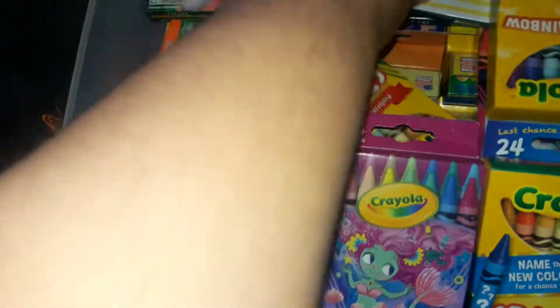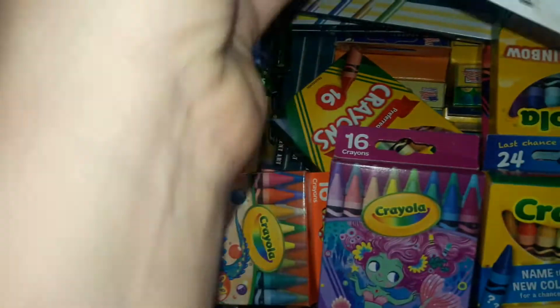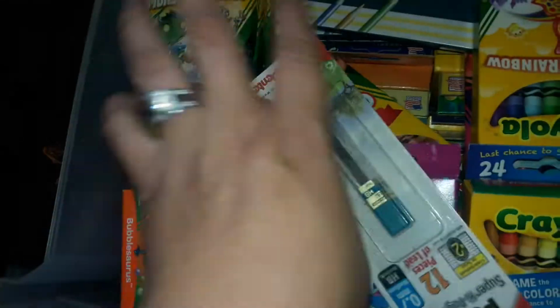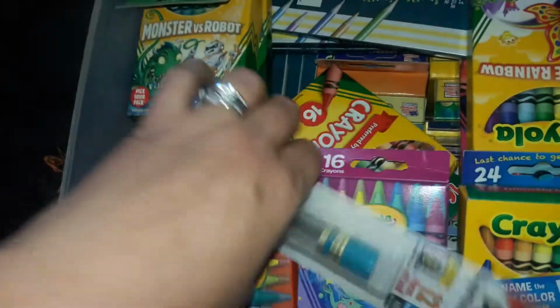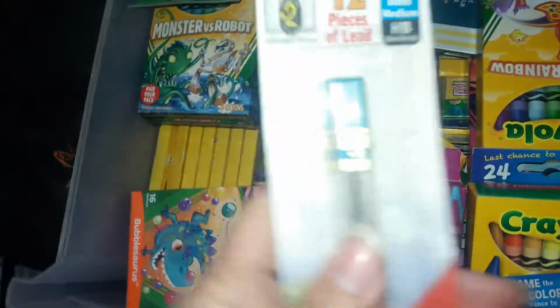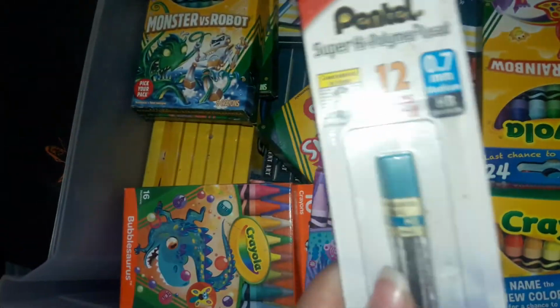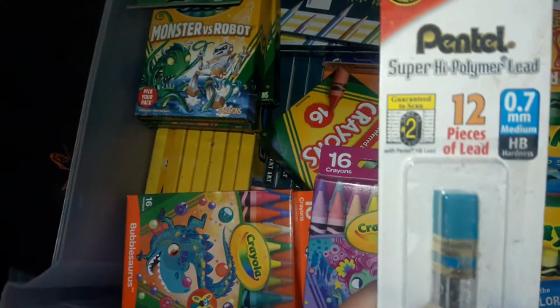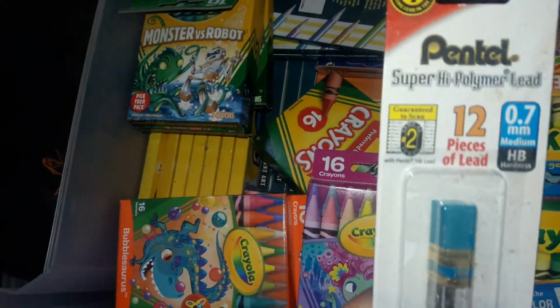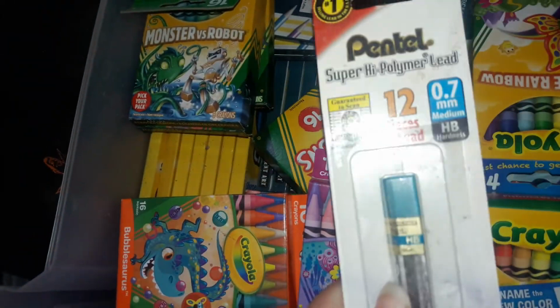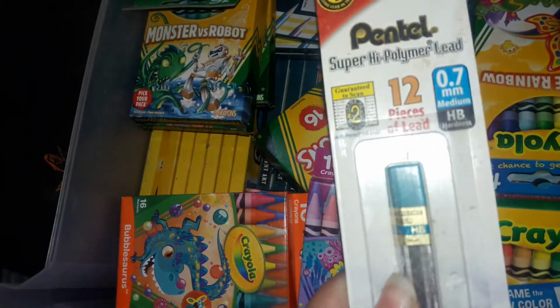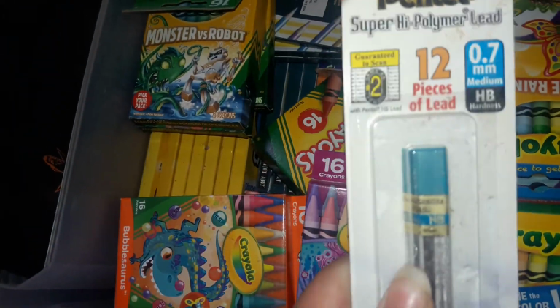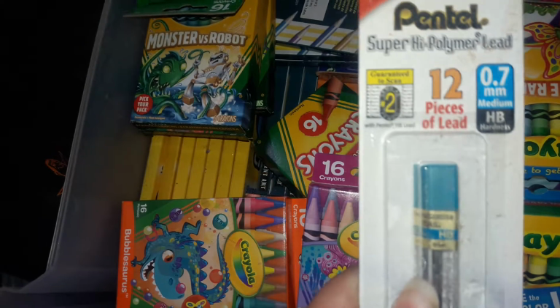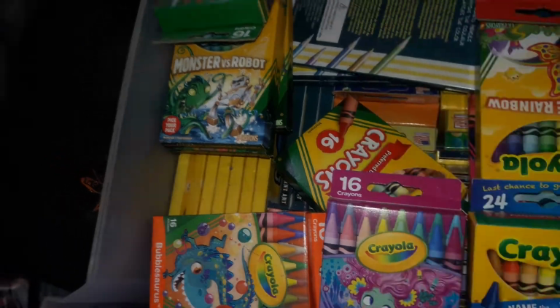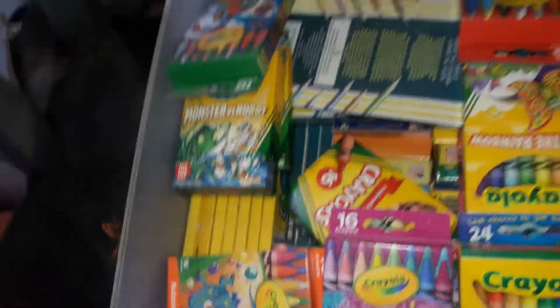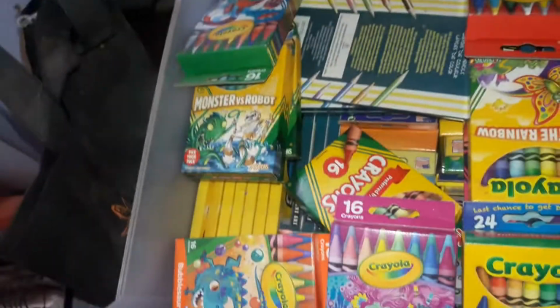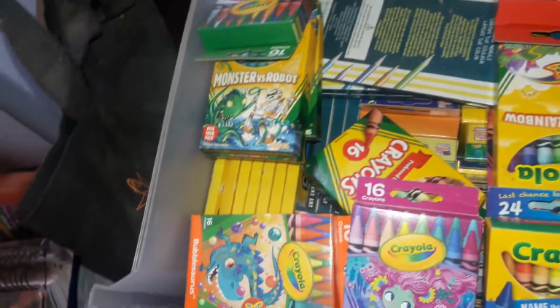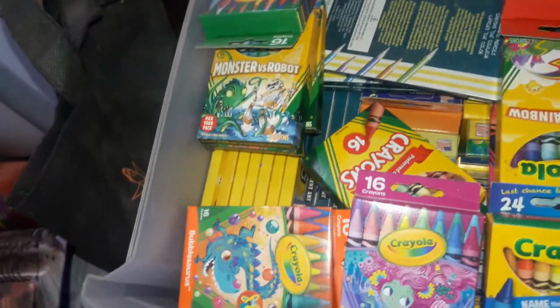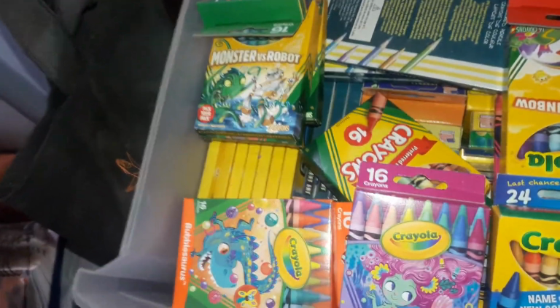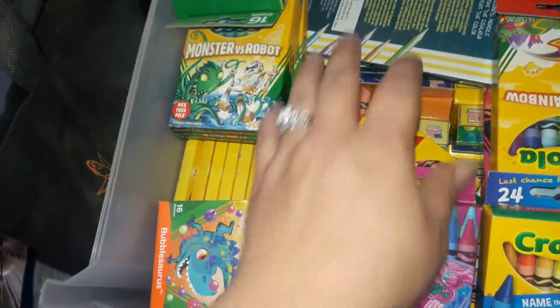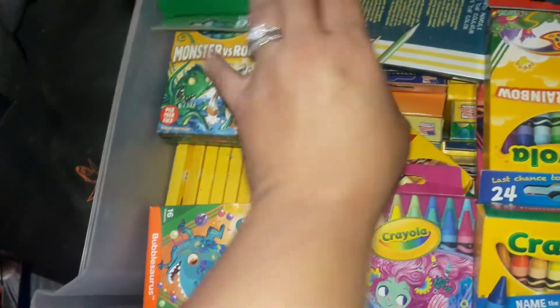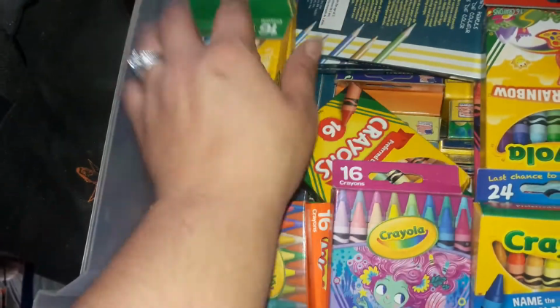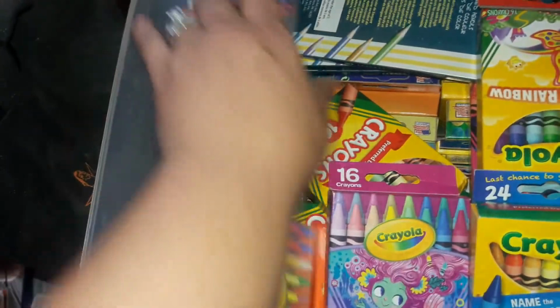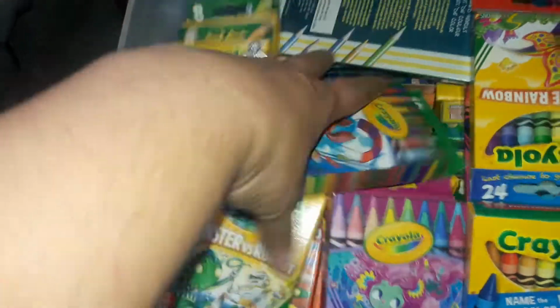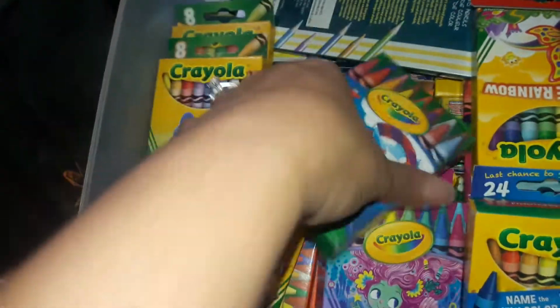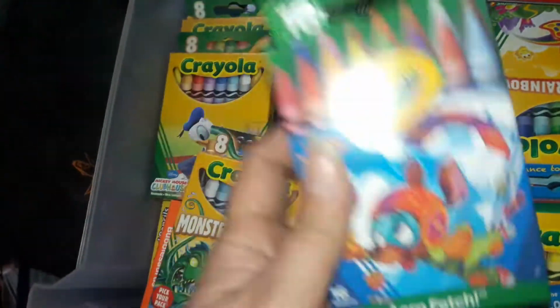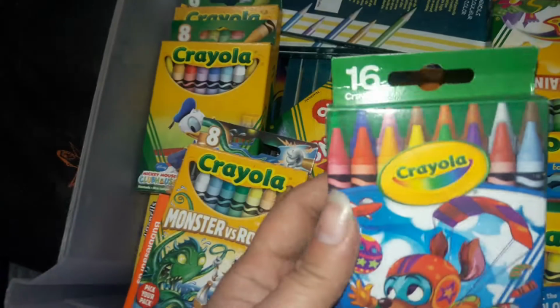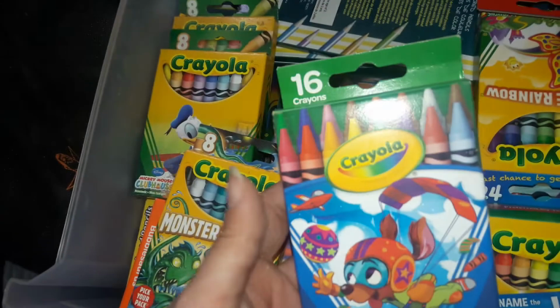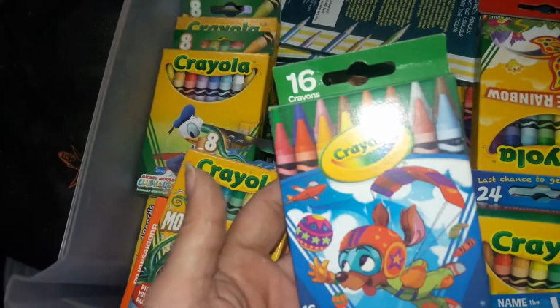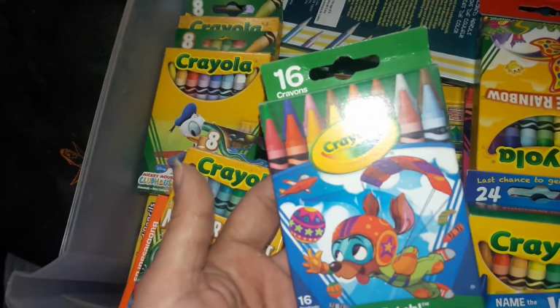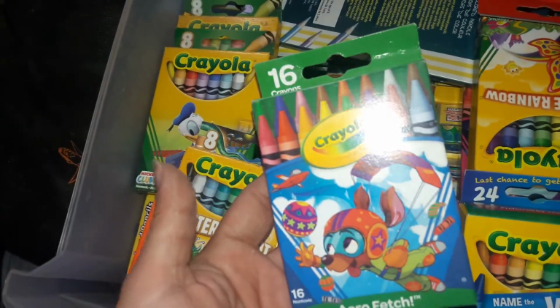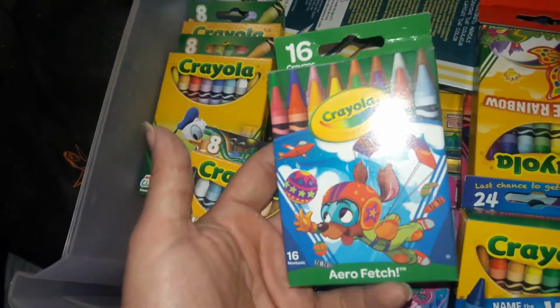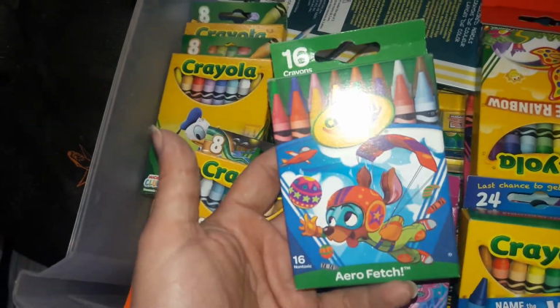I don't know why this is in here, but this is a mechanical pencil — it's supposed to be in the top drawer. And then we have this one right here, a 16-count.